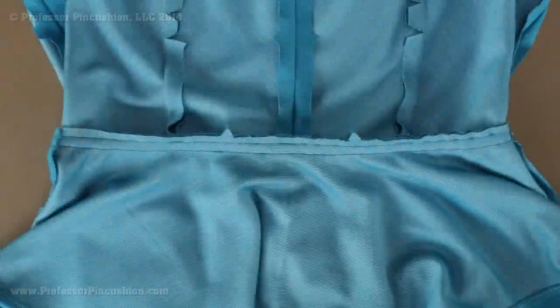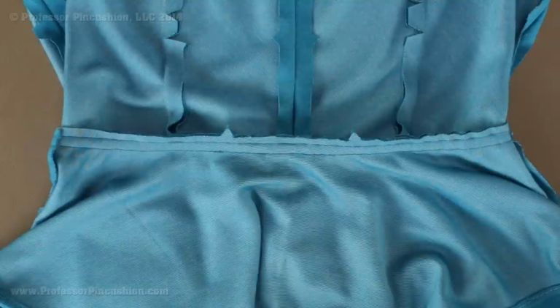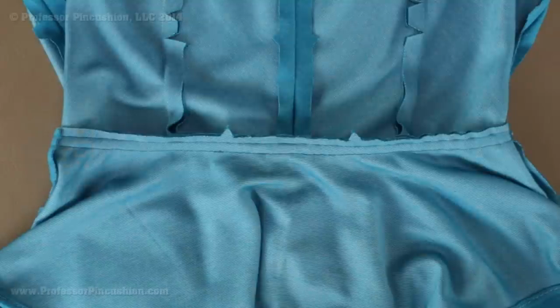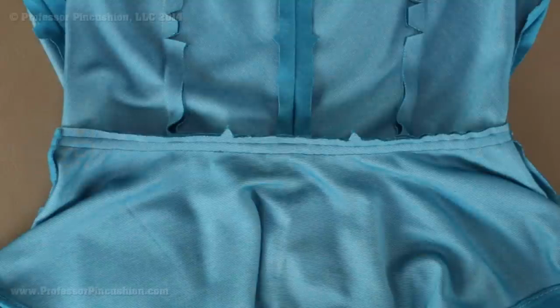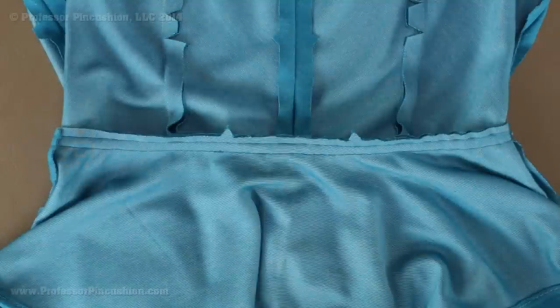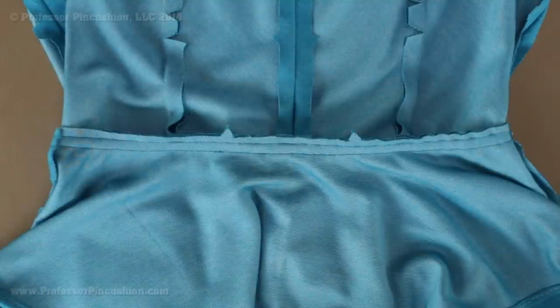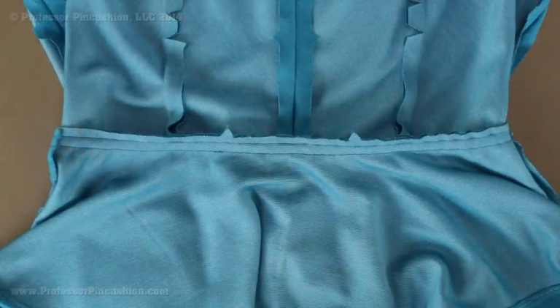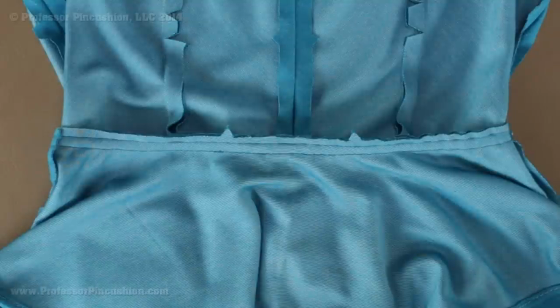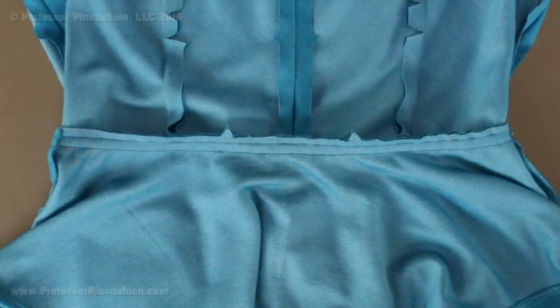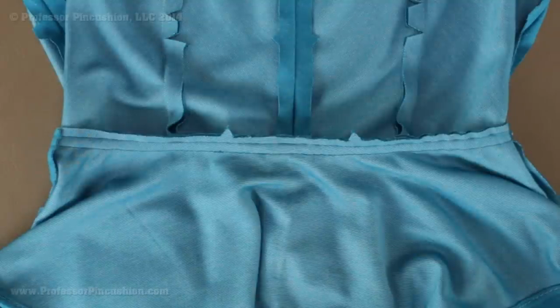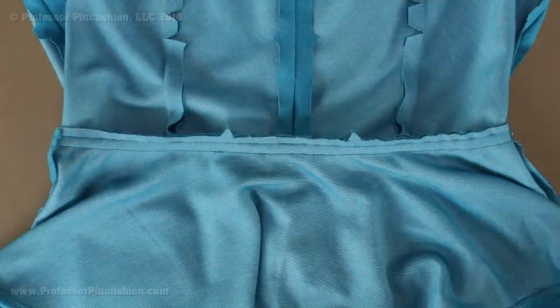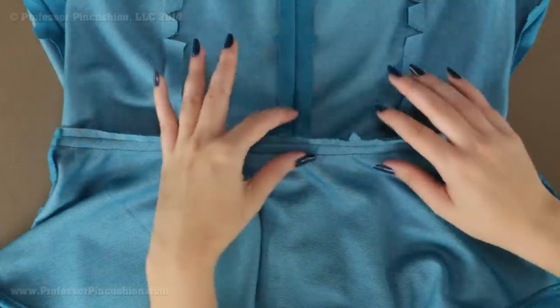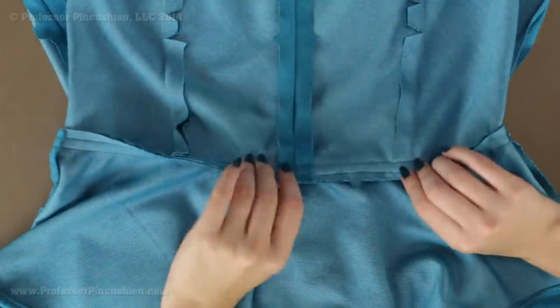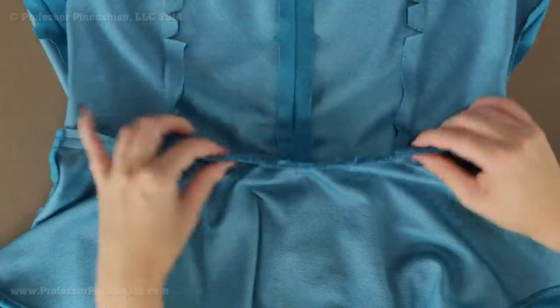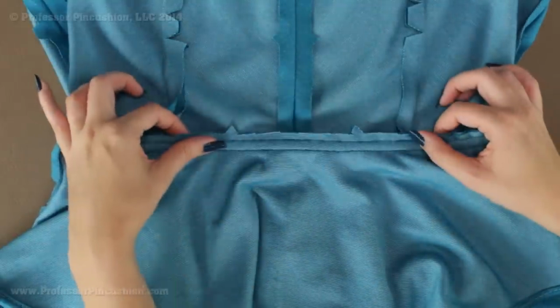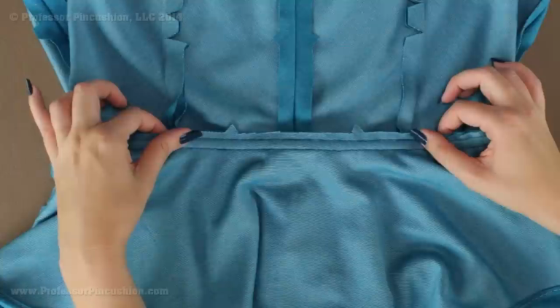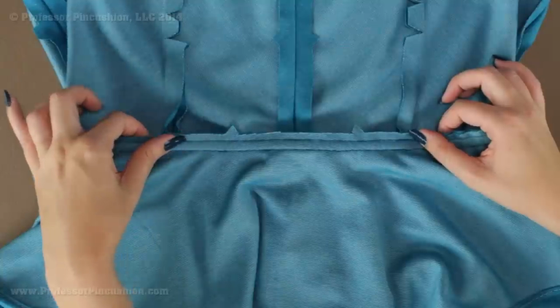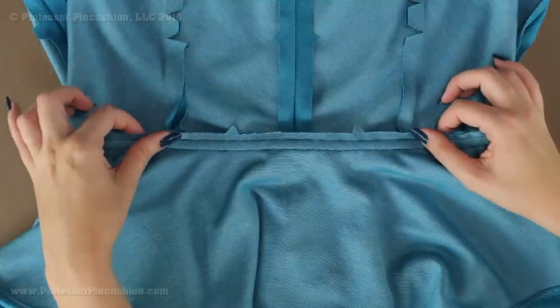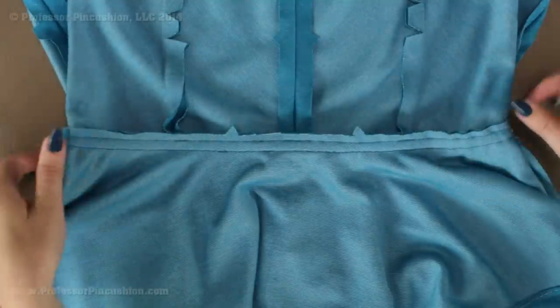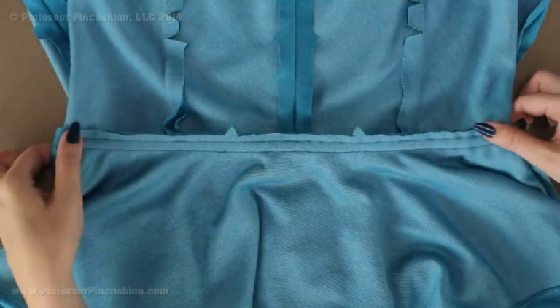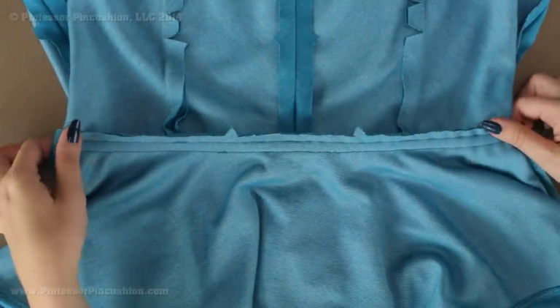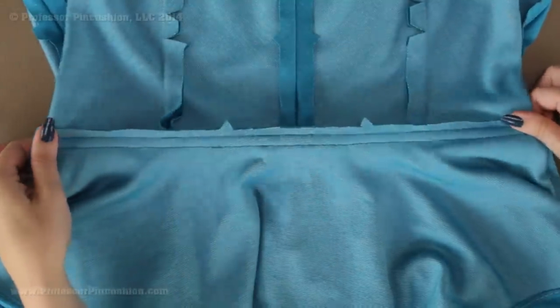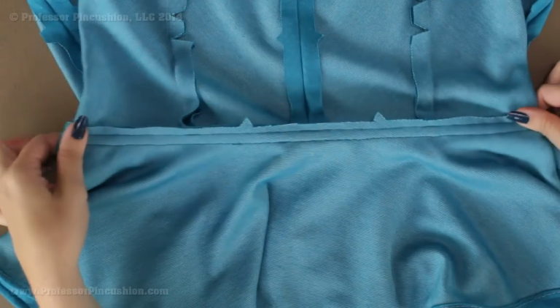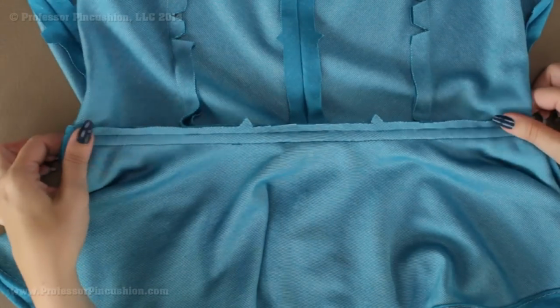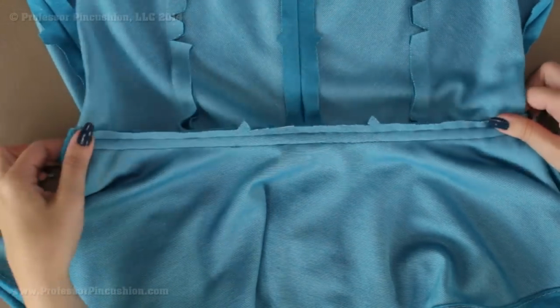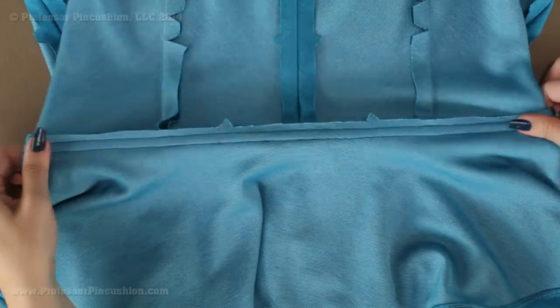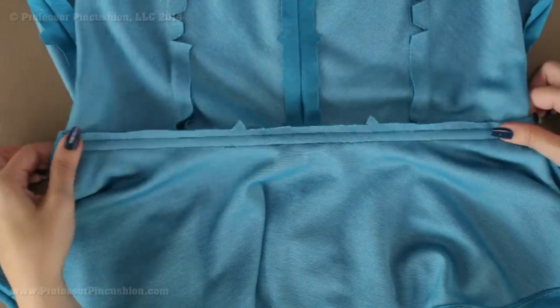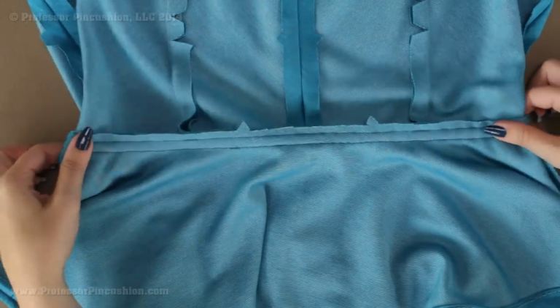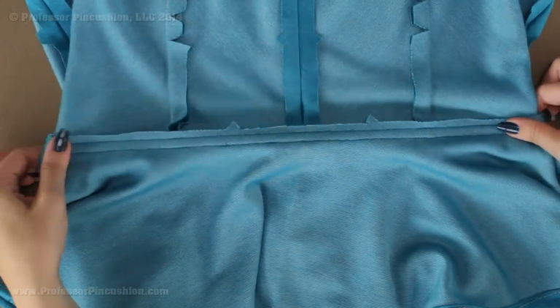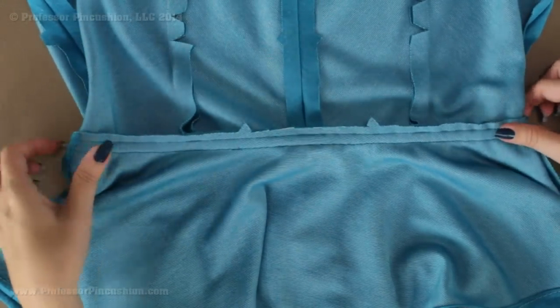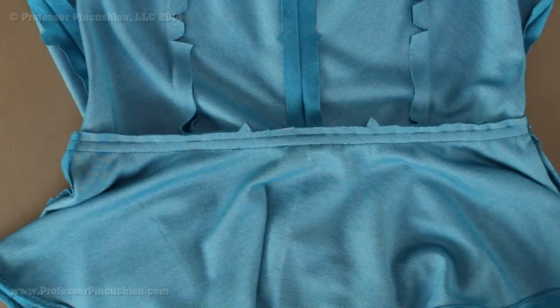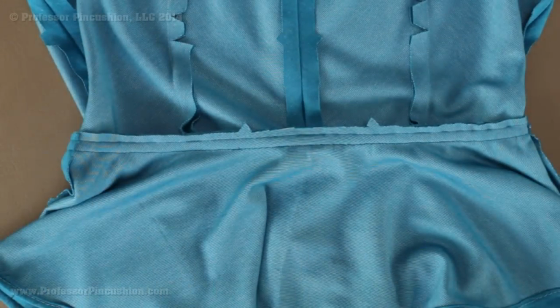Hello and welcome to Professor Pincushion. In this tutorial I am going to show you how you can use your seam allowance in order to create a casing for elastic. I already have my elastic in this one and now I have a stretchy waistline. Let's go ahead and get started.